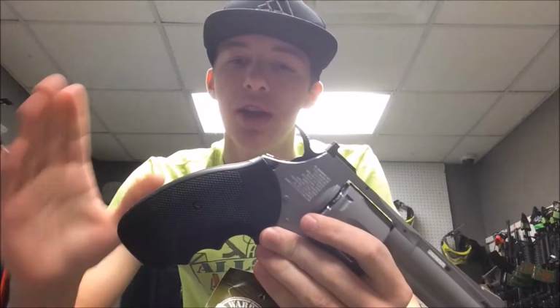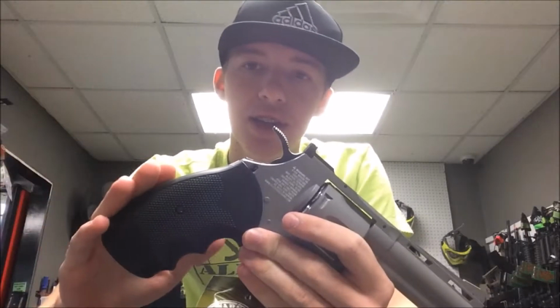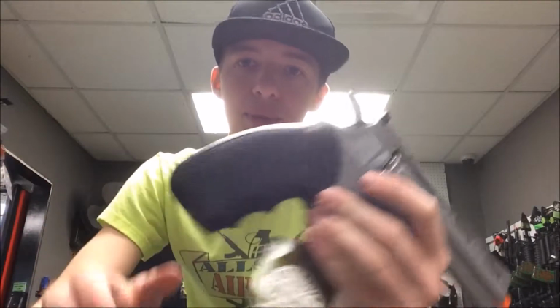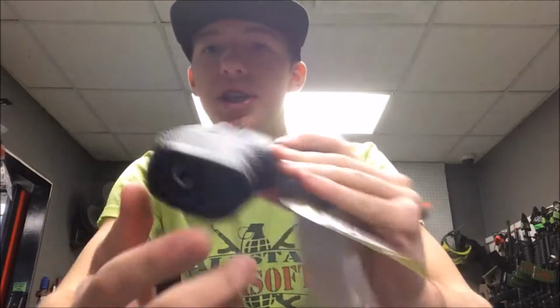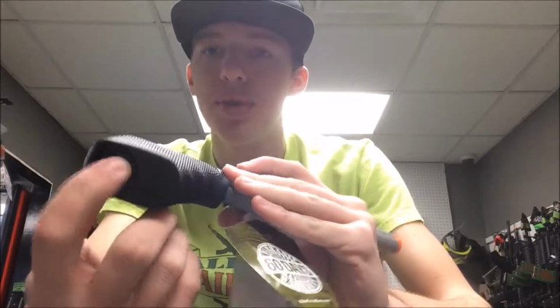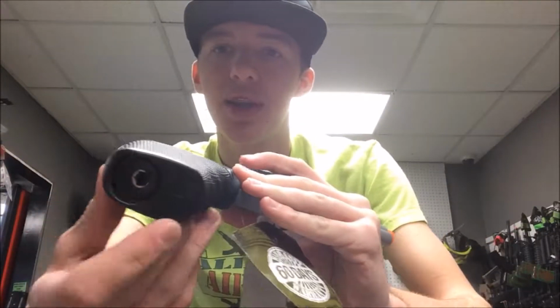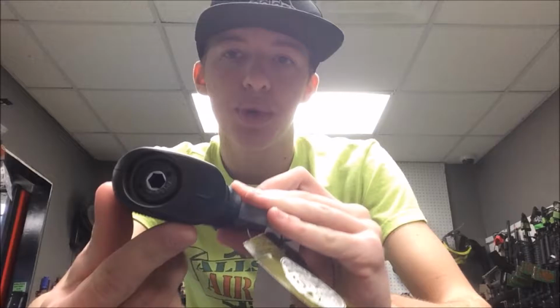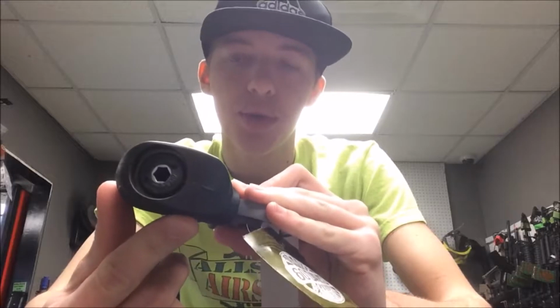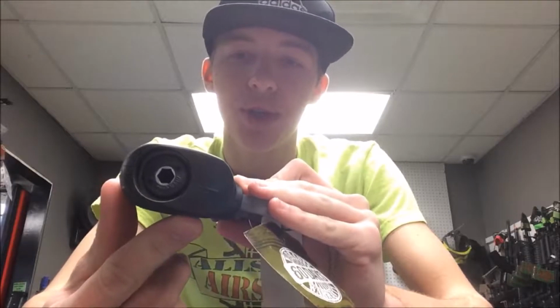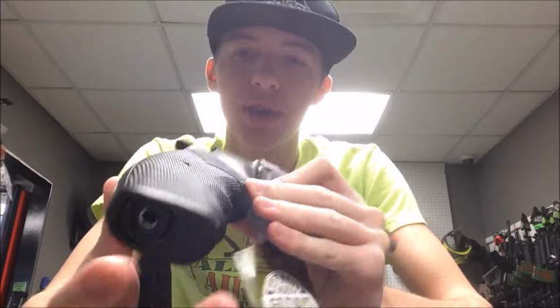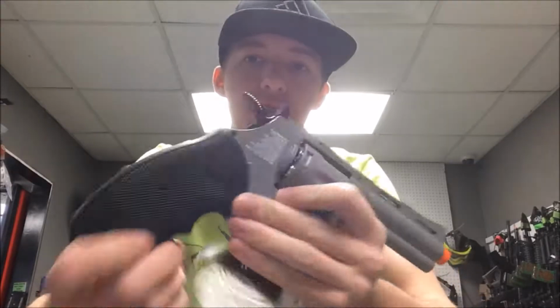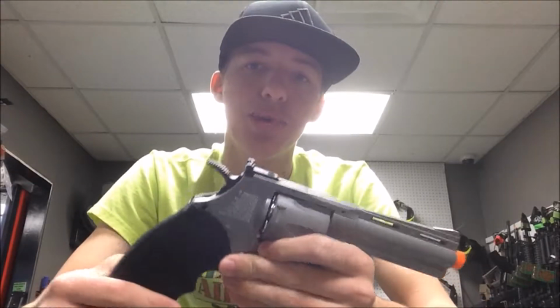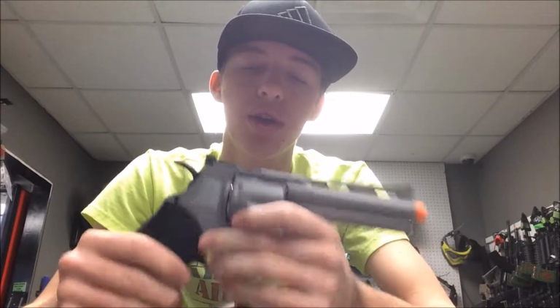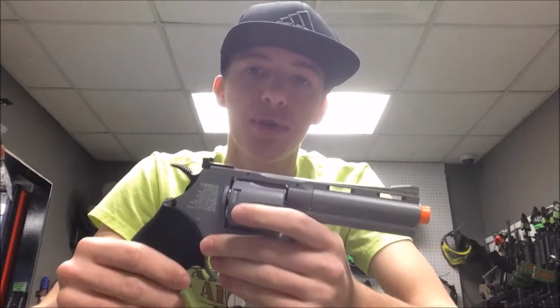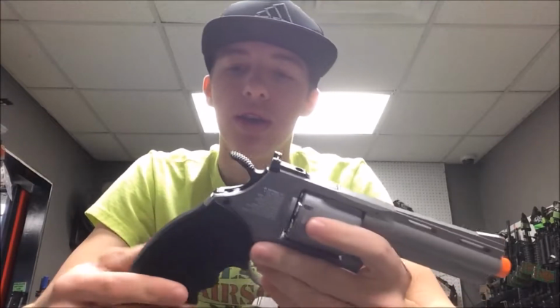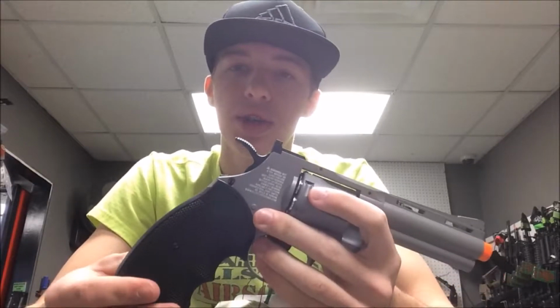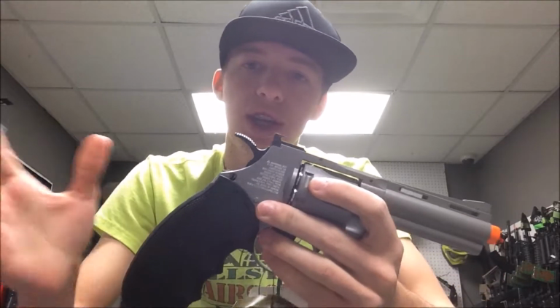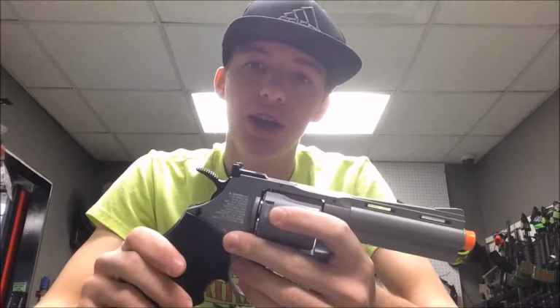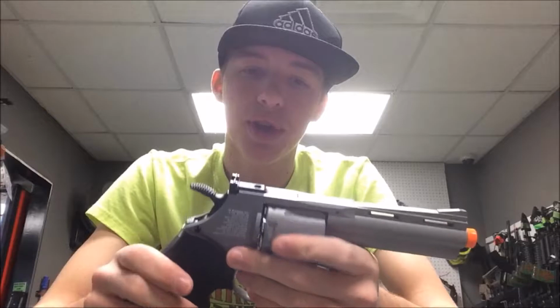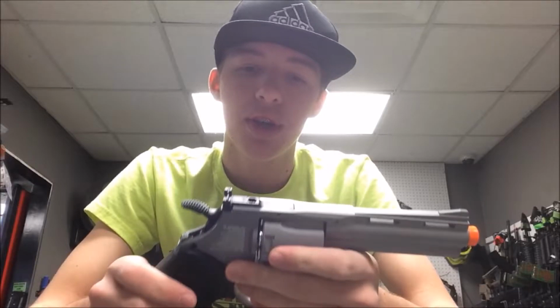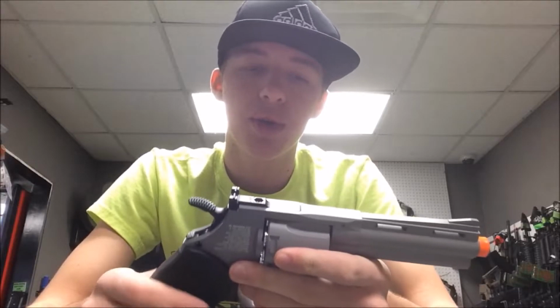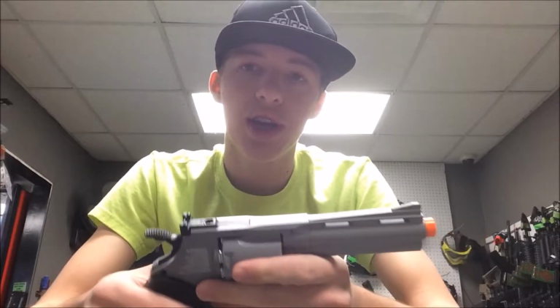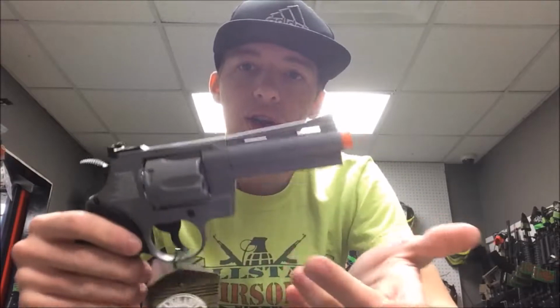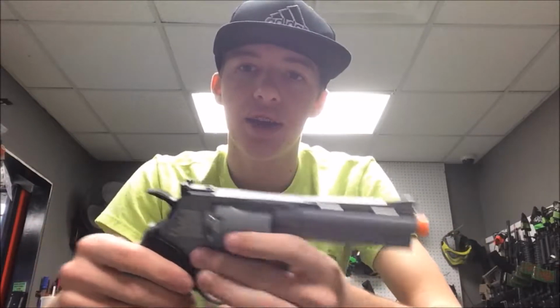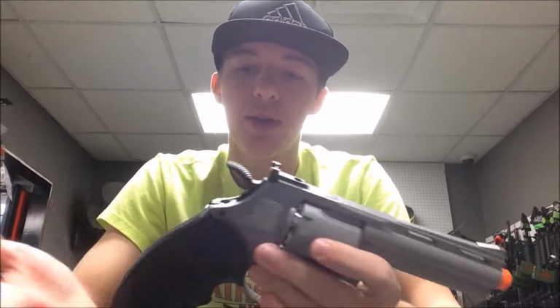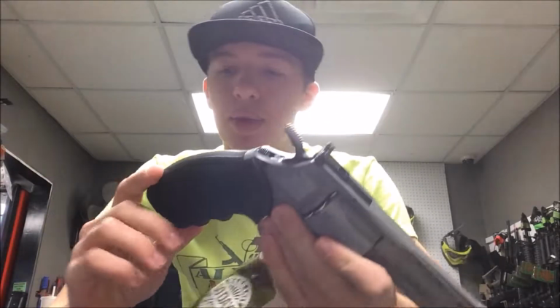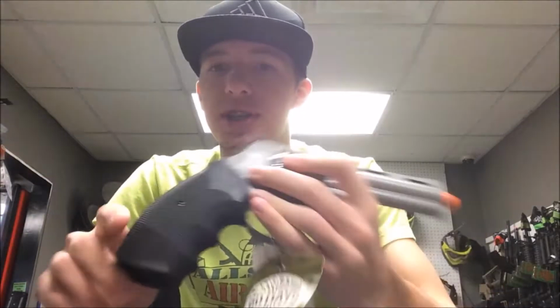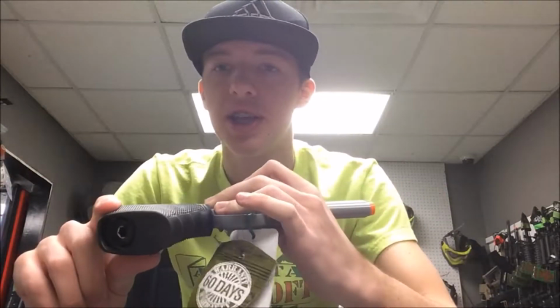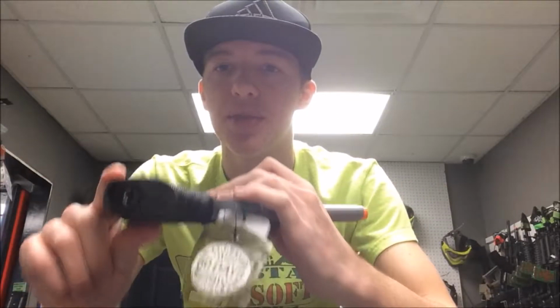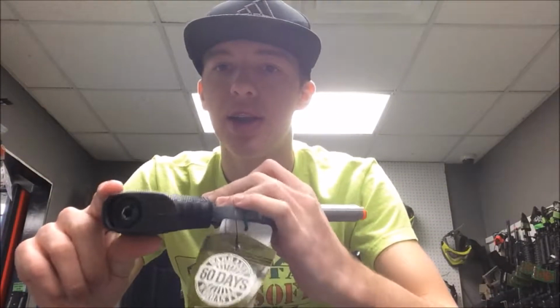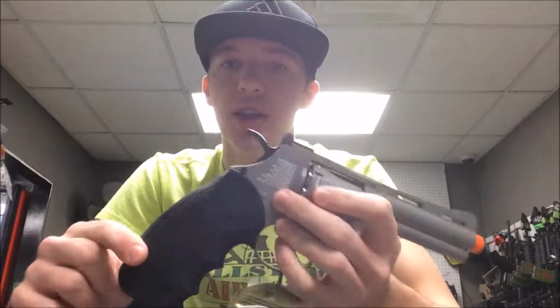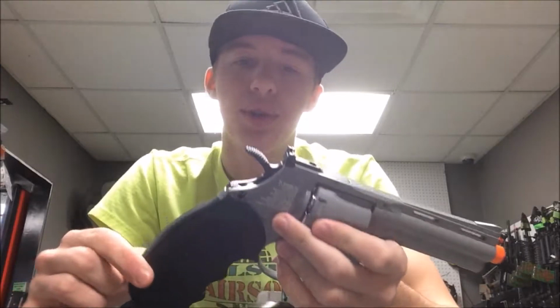Now, inside of this grip there's a screw right there — that is where your CO2 cartridge goes. So this is a CO2-powered revolver. Your CO2 is hidden in your pistol grip, so it's not hanging out anywhere. It's nice and concealed right there in your pistol grip.